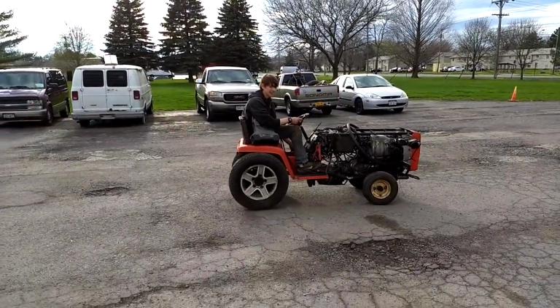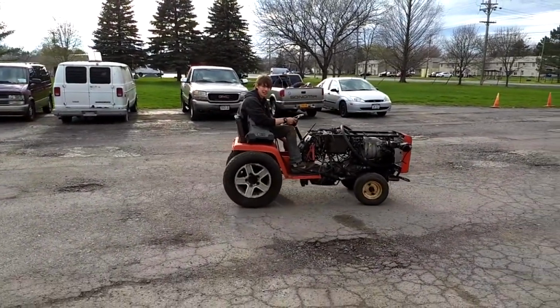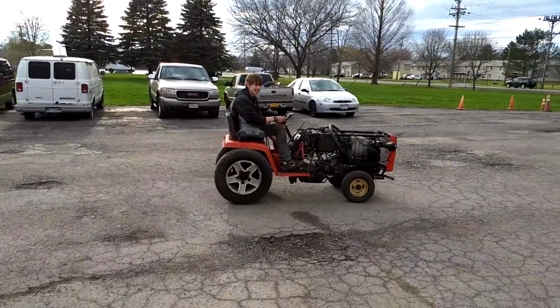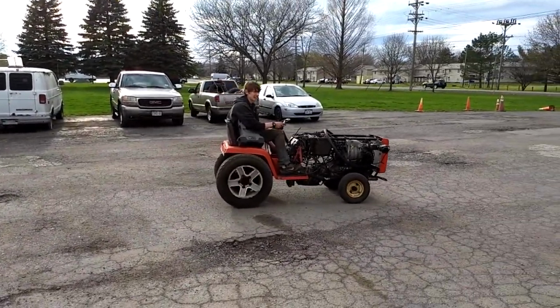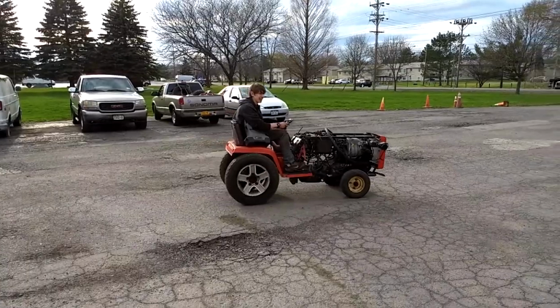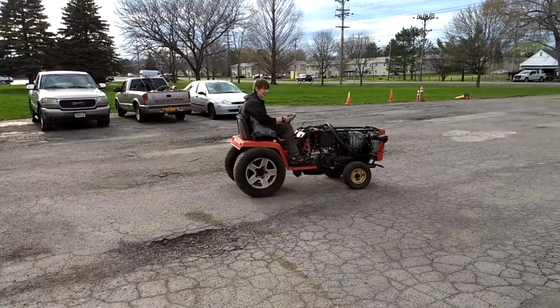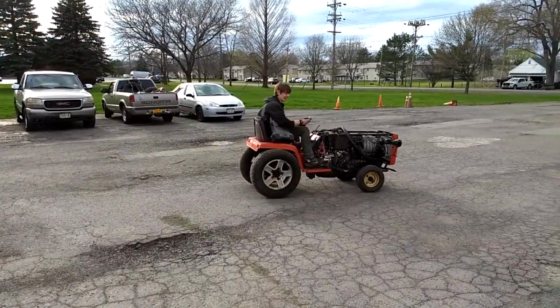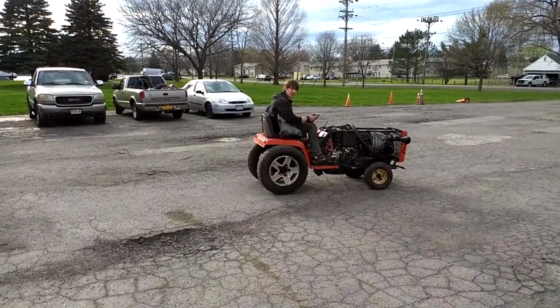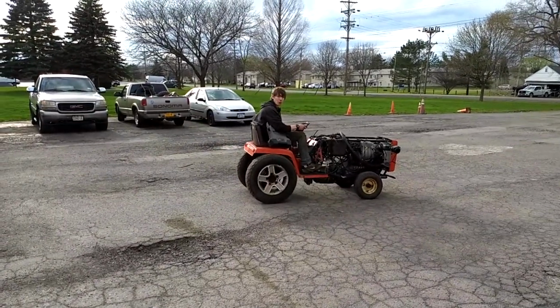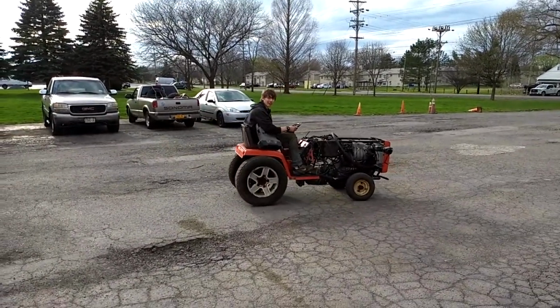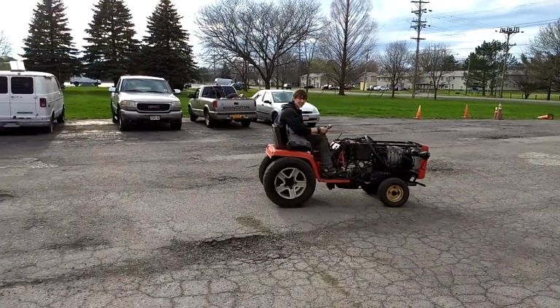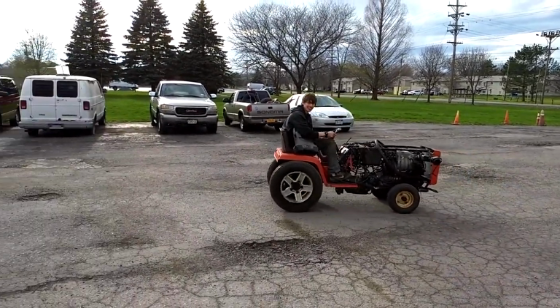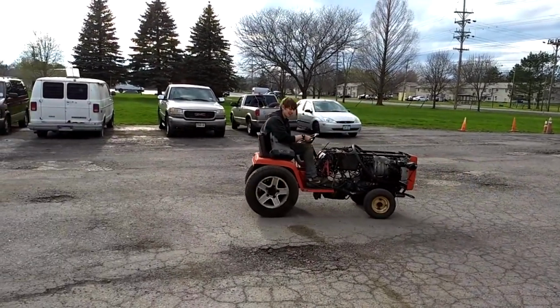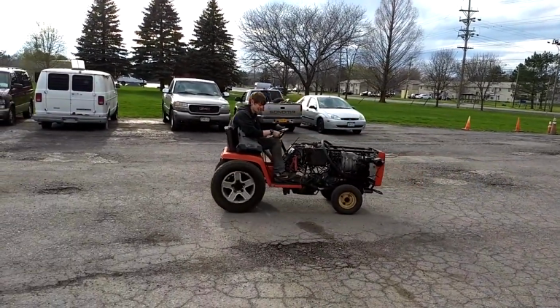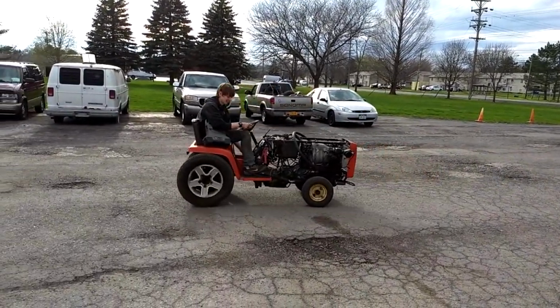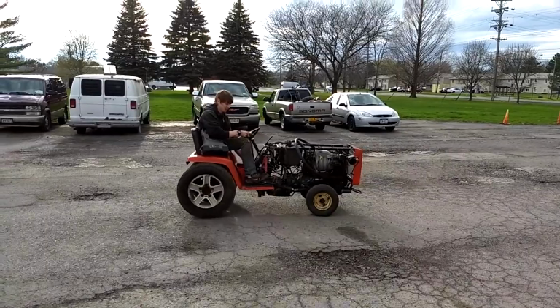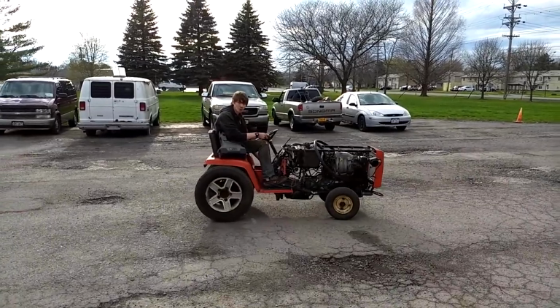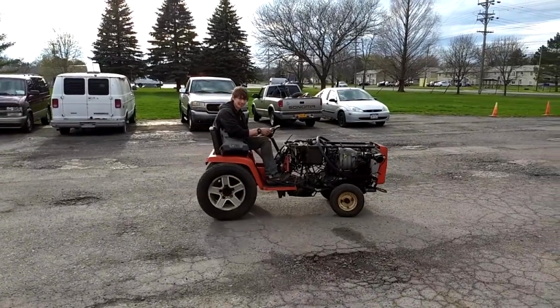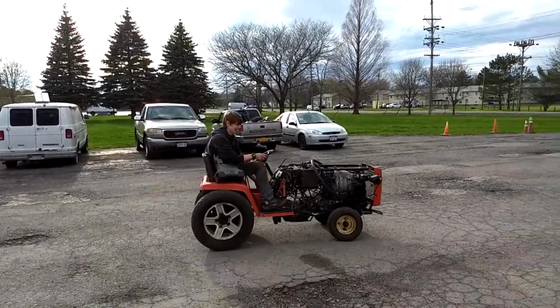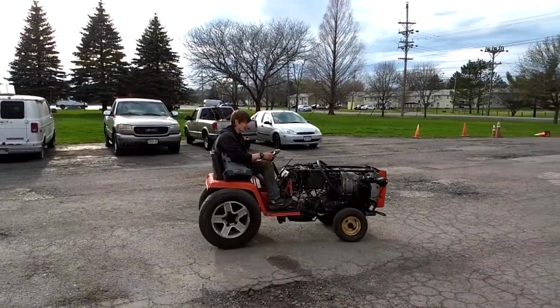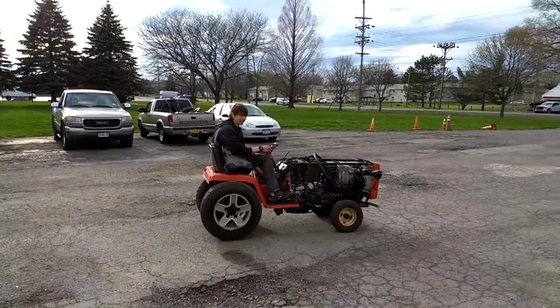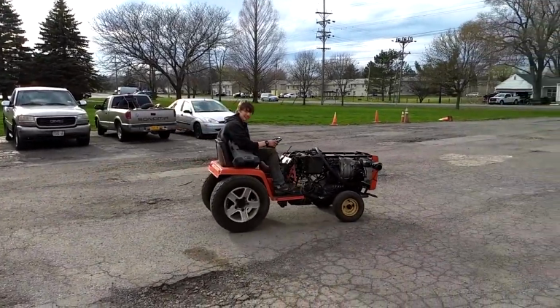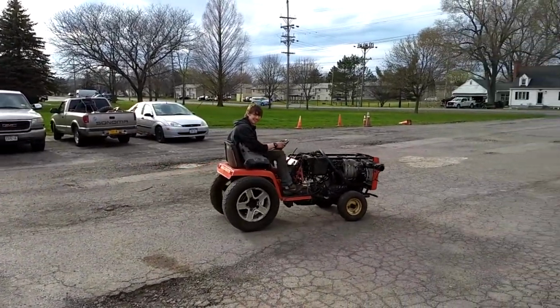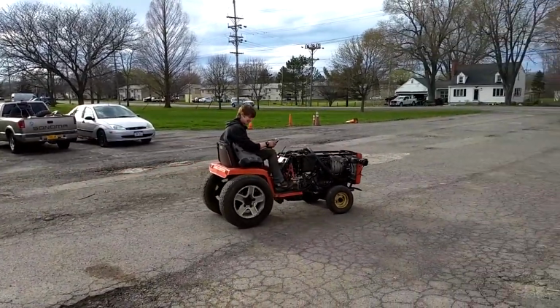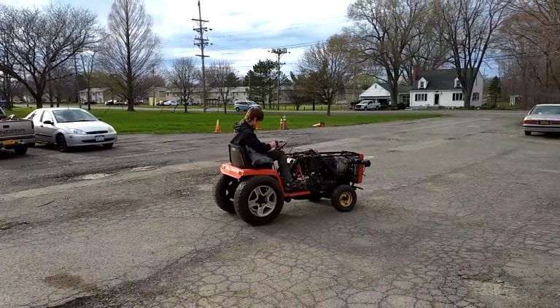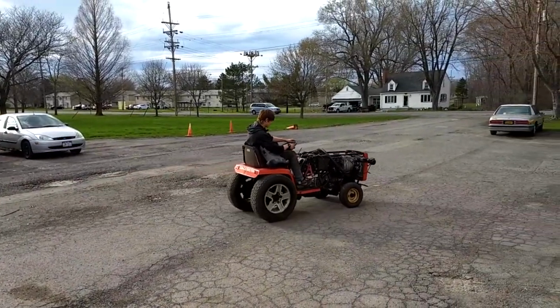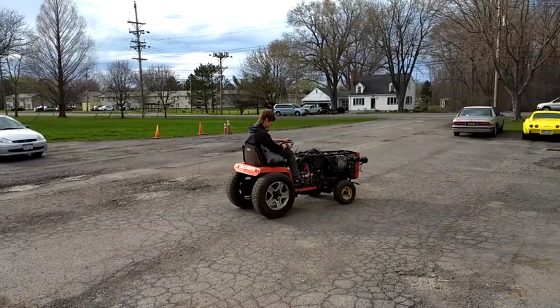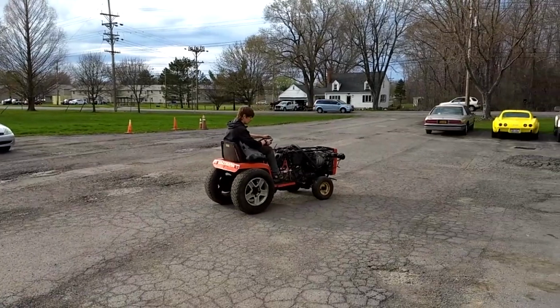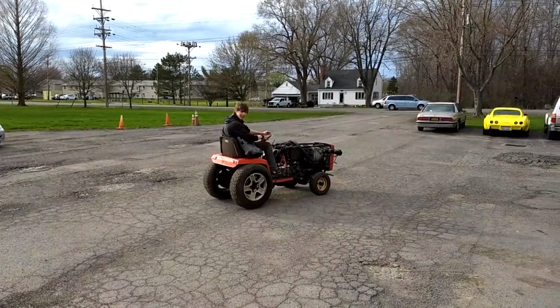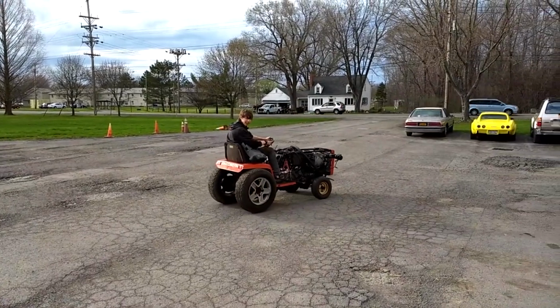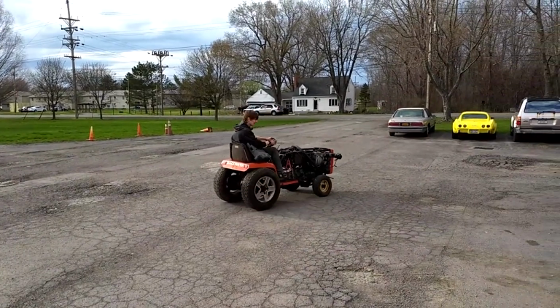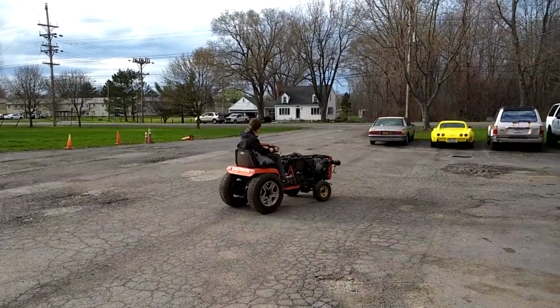Hold on, I got to try this, ready. Powershift is a little scary. I rock throttle now. The brakes aren't that bad.